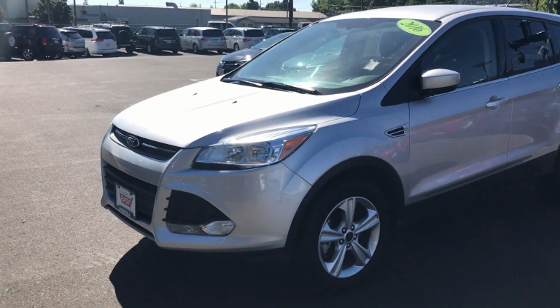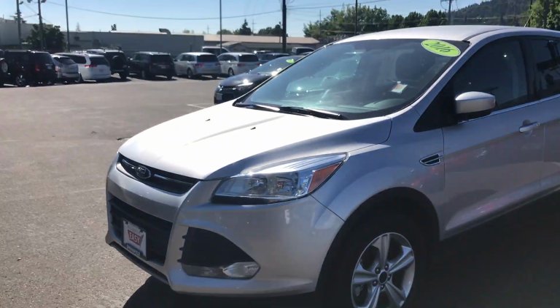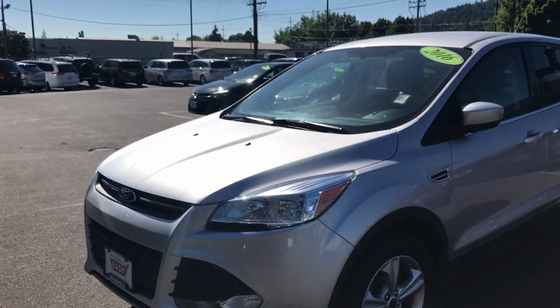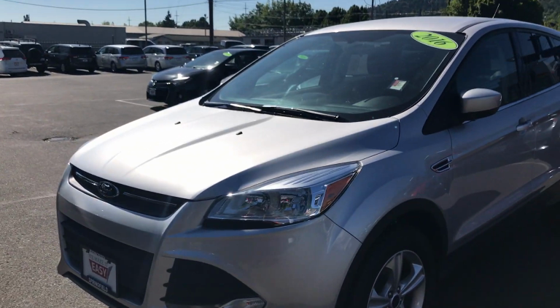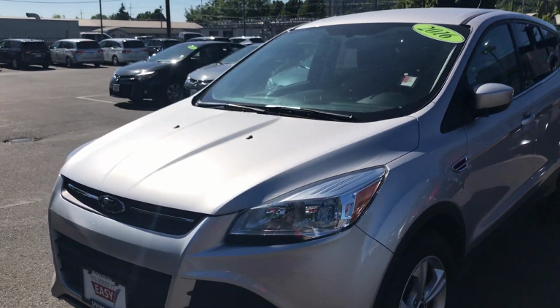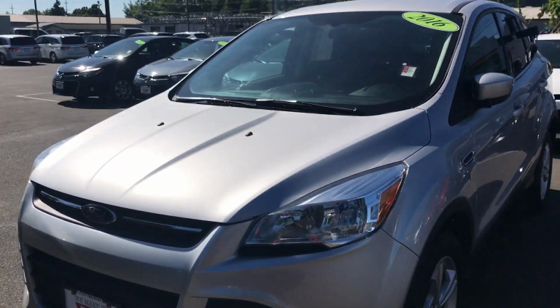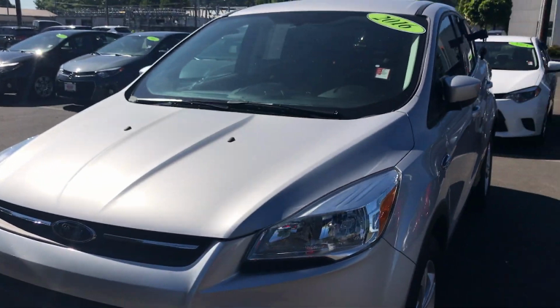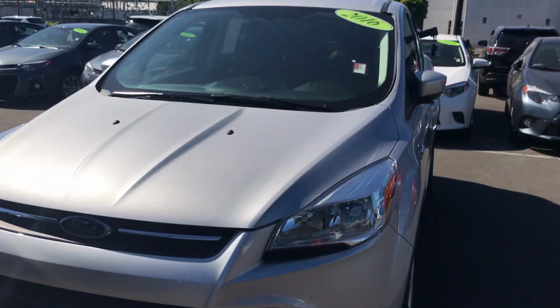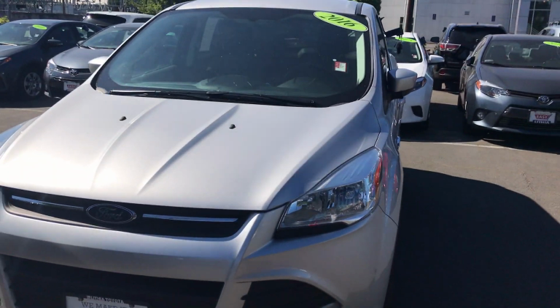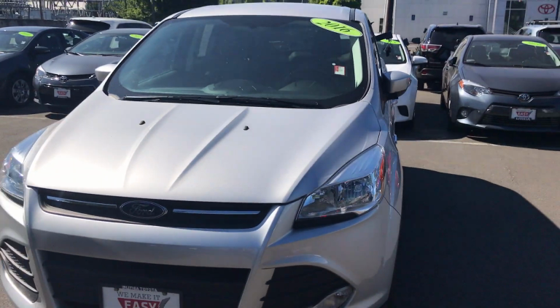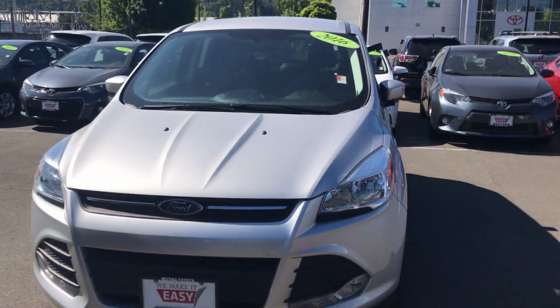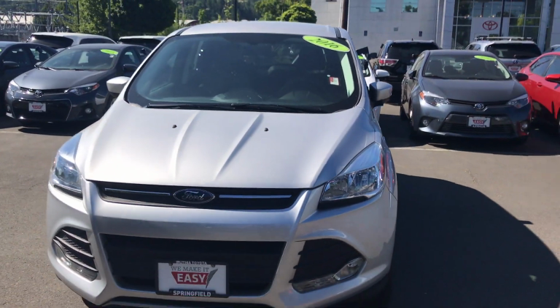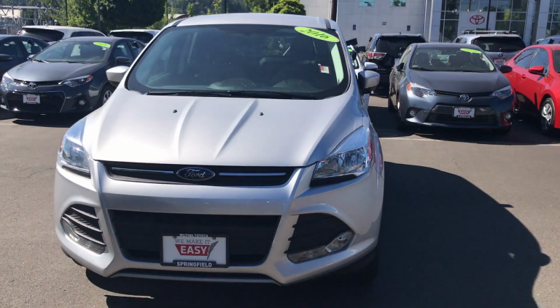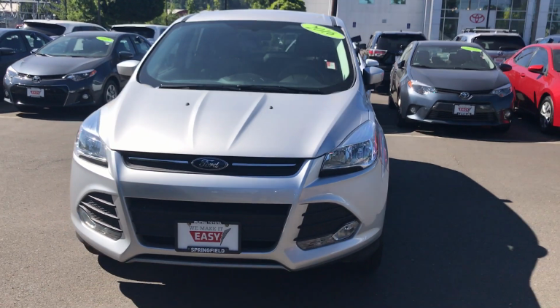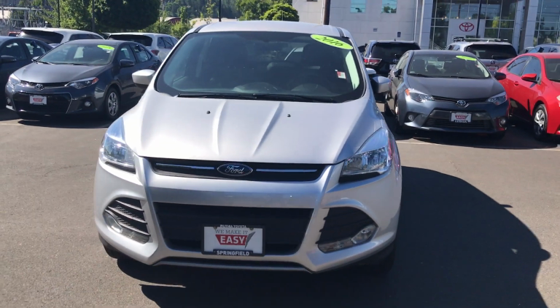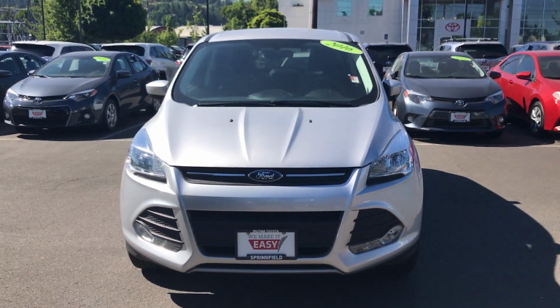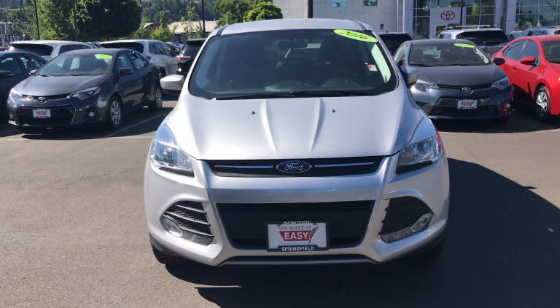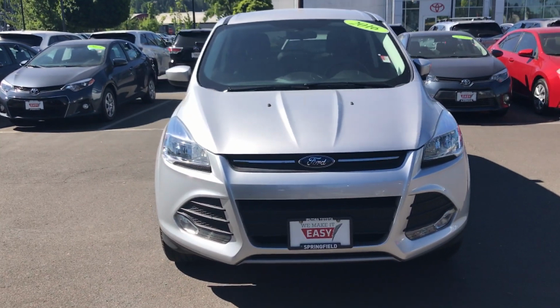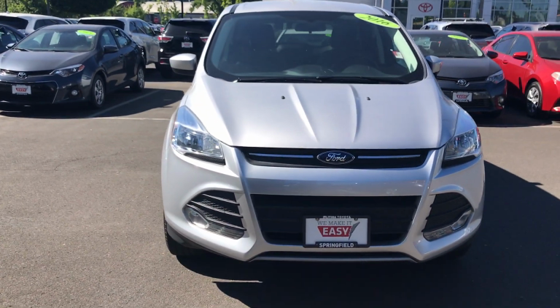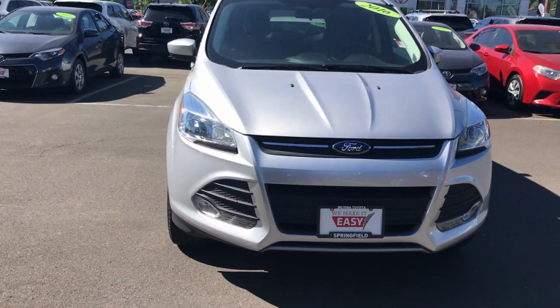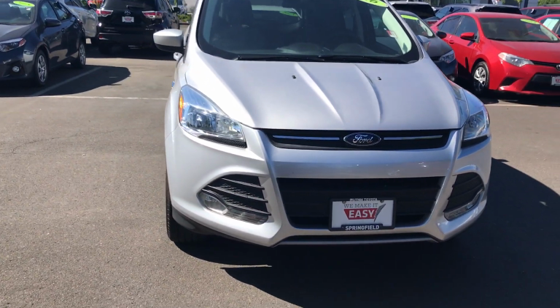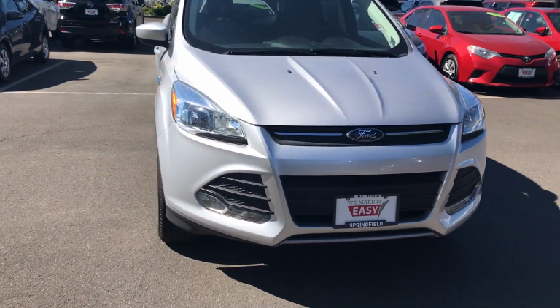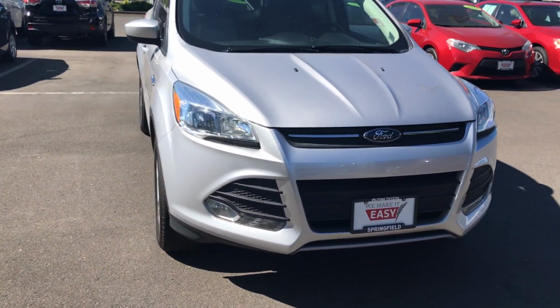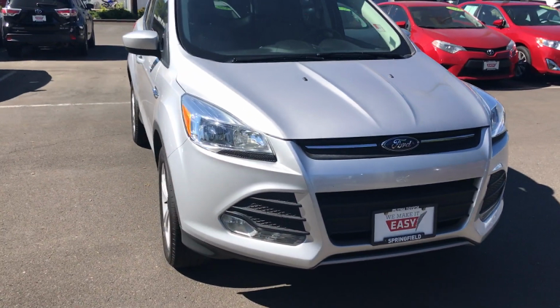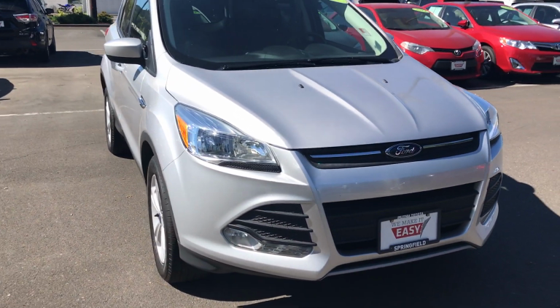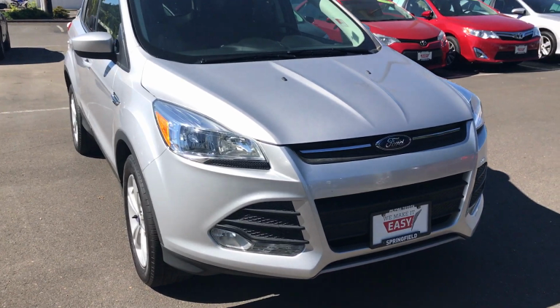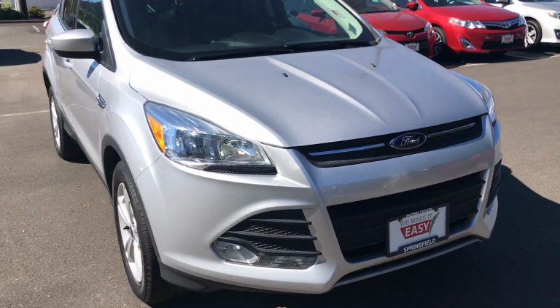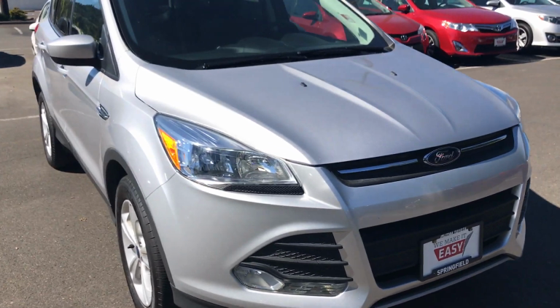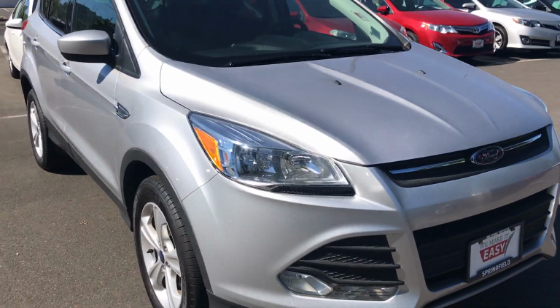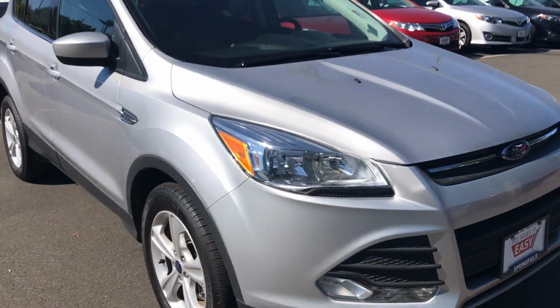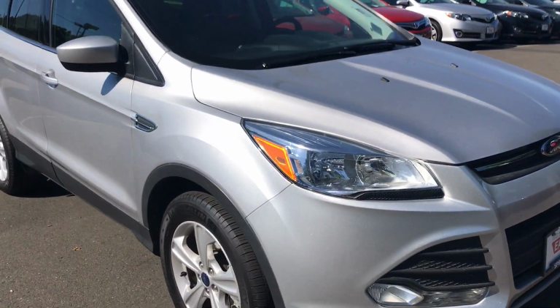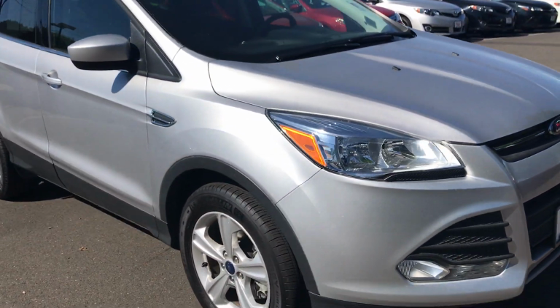Hi, this is Tim with Lithia Toyota of Springfield. I know you'd mentioned coming over today possibly on our 2016 Ford Escape, so I just wanted to offer you this quick video to give you a better idea of what we're going to be looking at in person and see if there's any questions or concerns I can help answer for you.